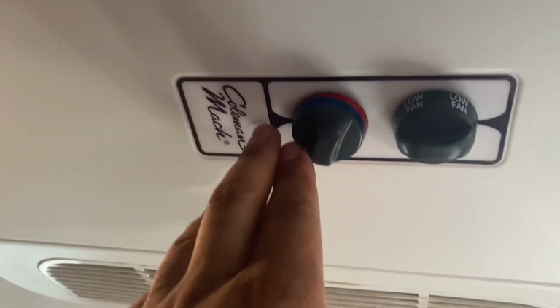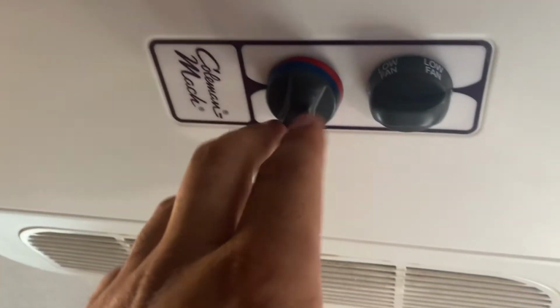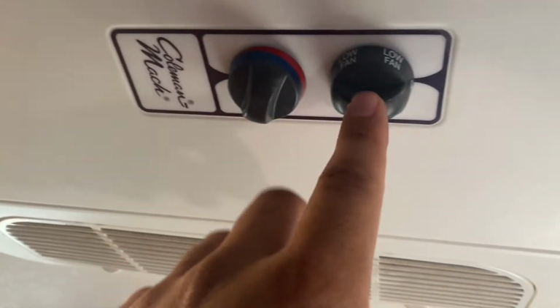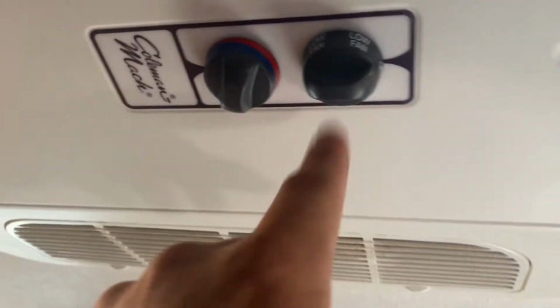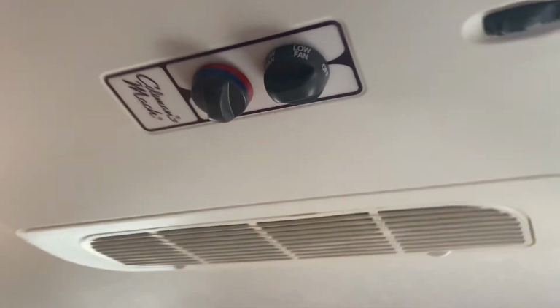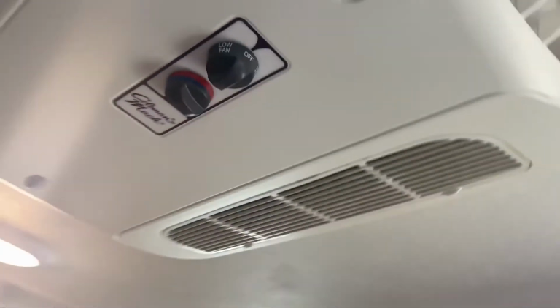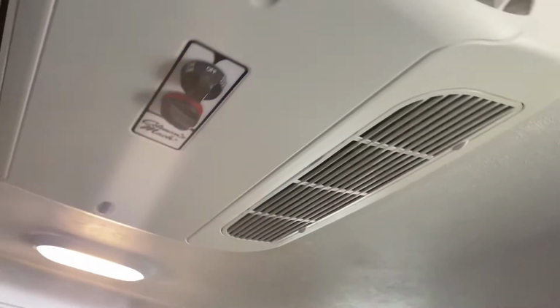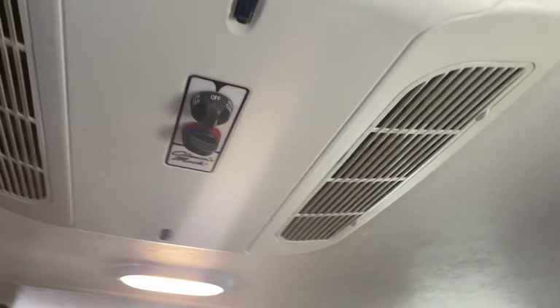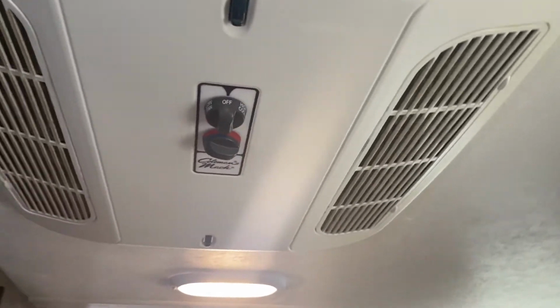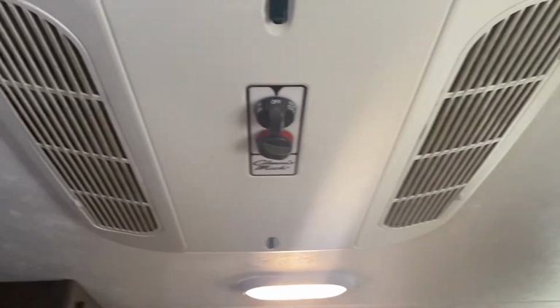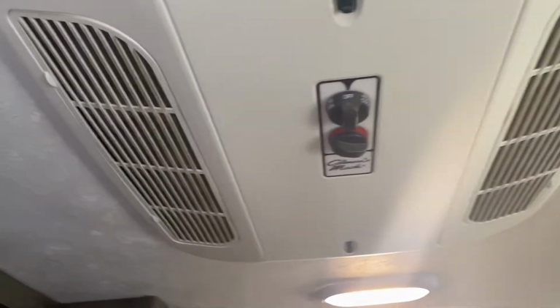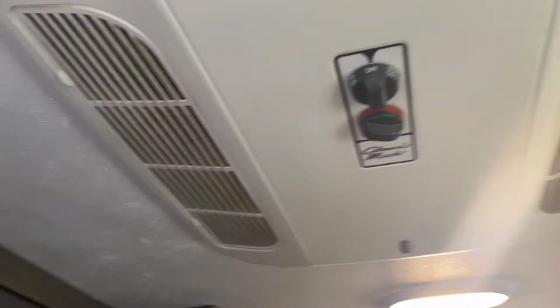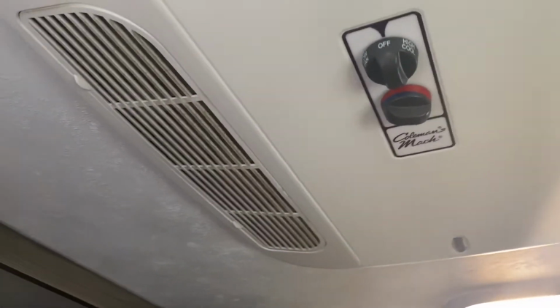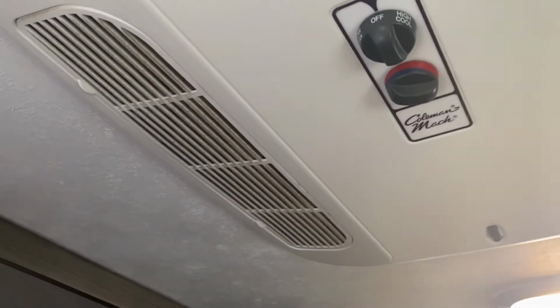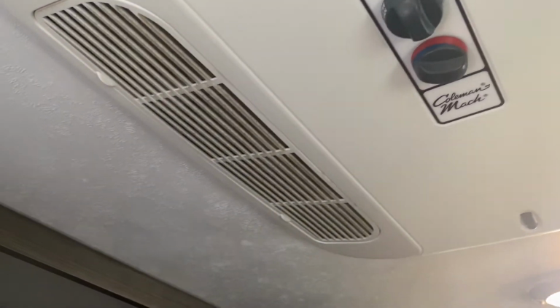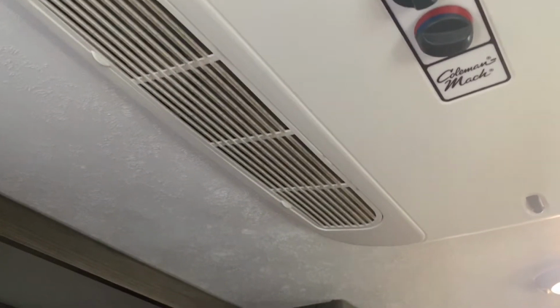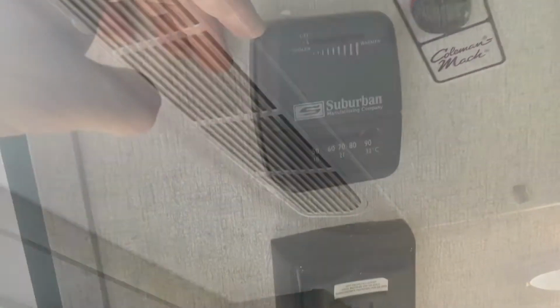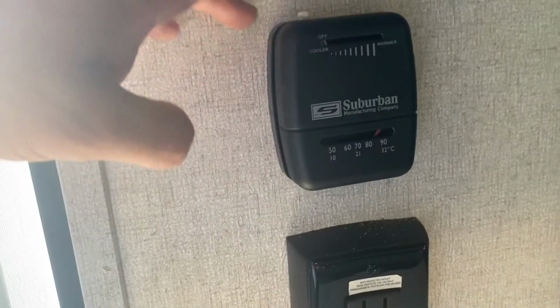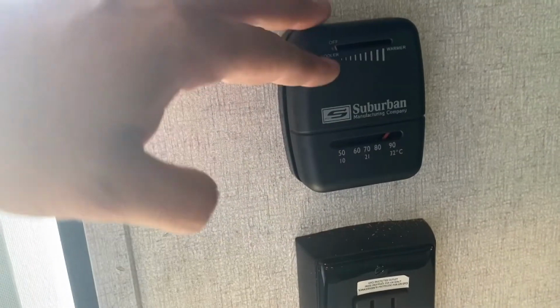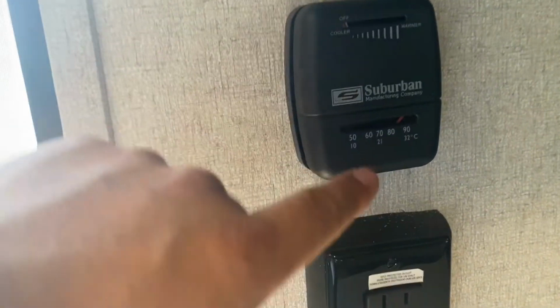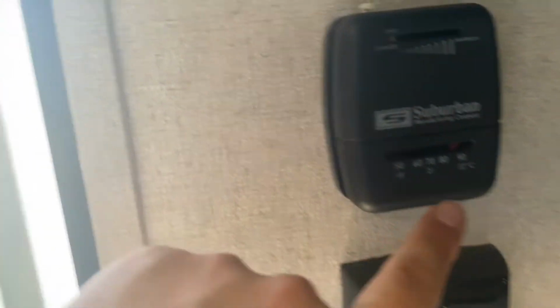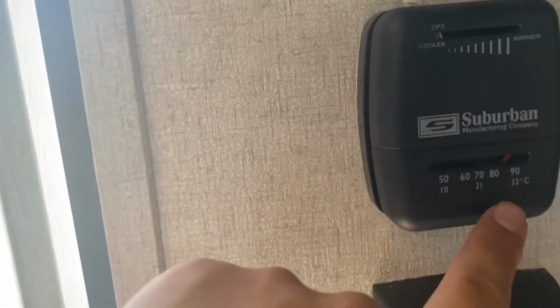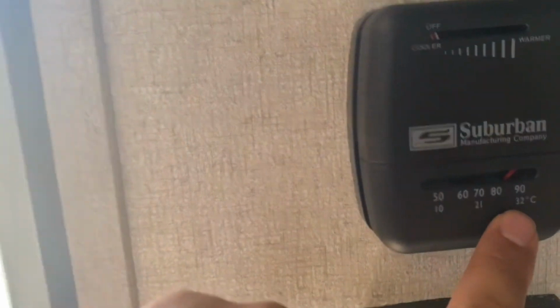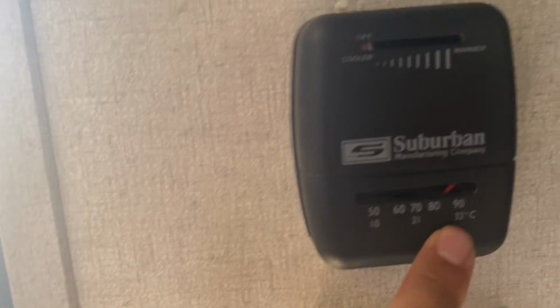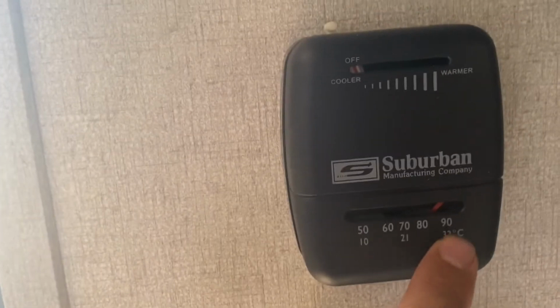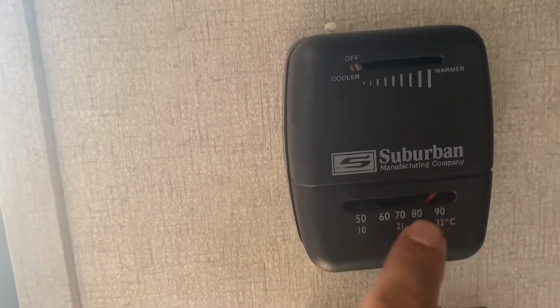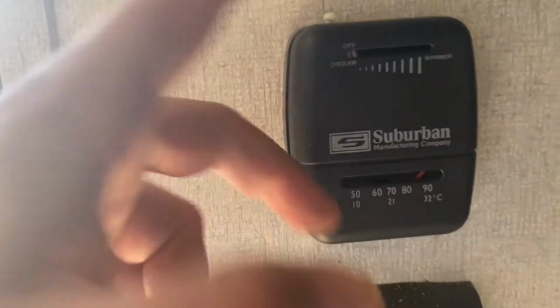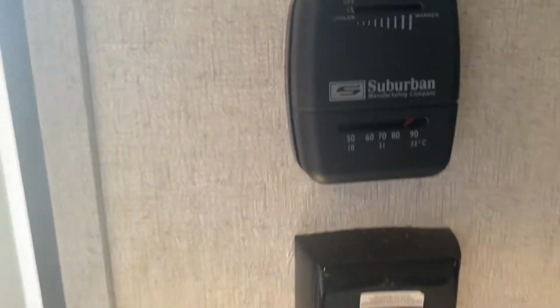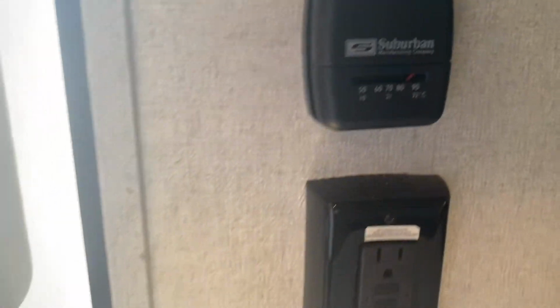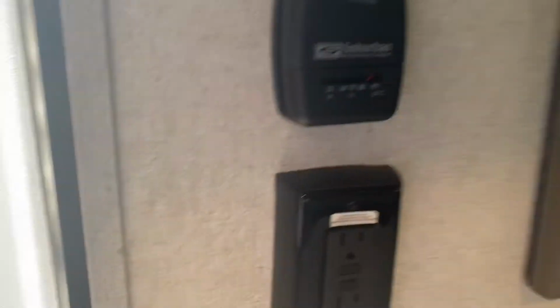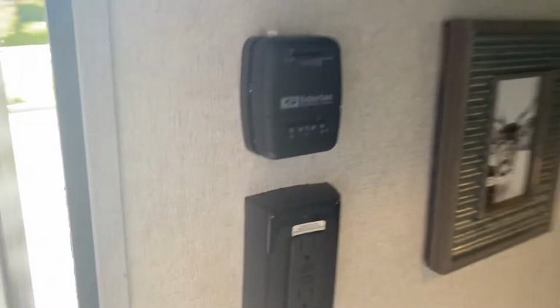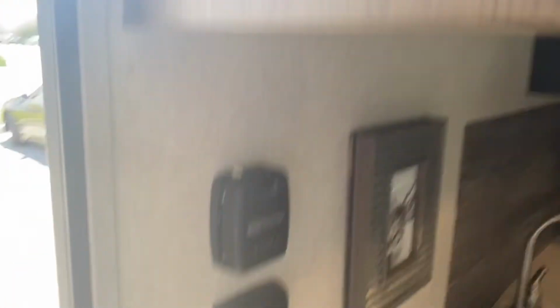Your AC is pretty standard — you have your on and off, and cool and not so cool. Your heater is pretty standard too, with high and low settings.